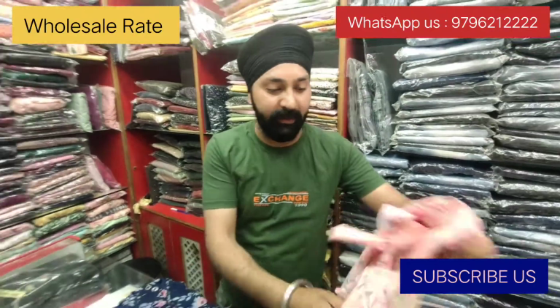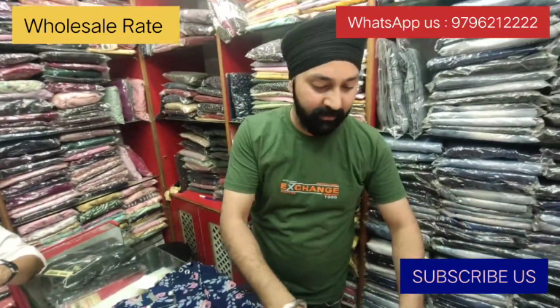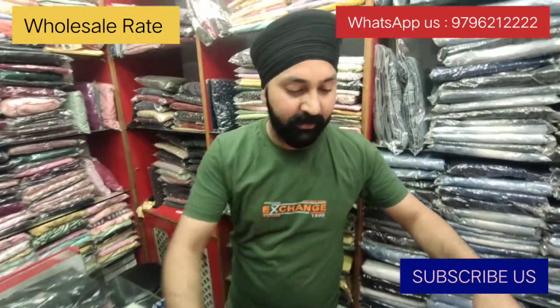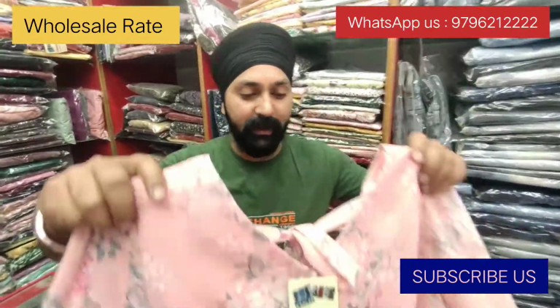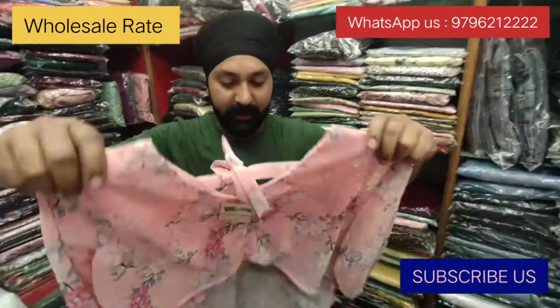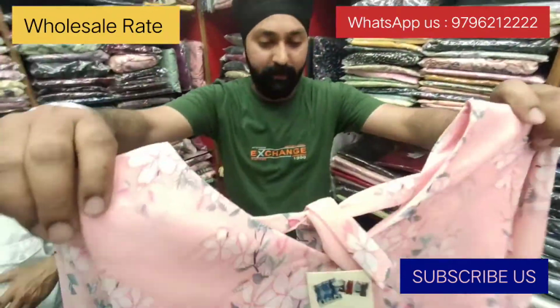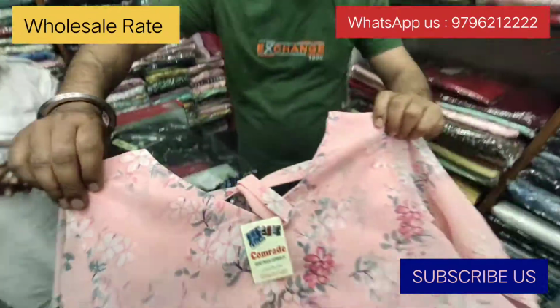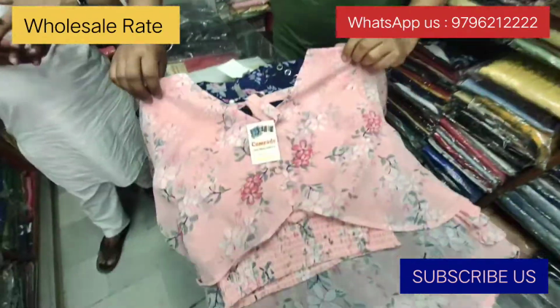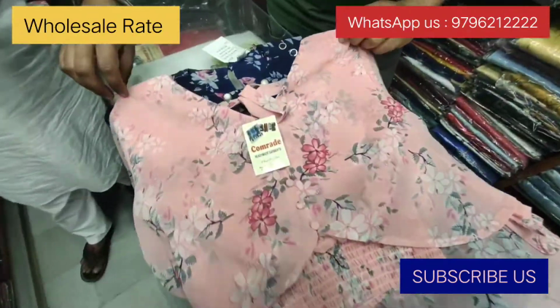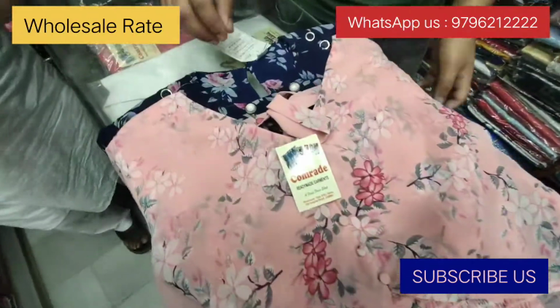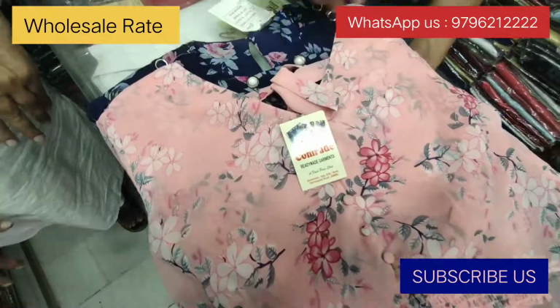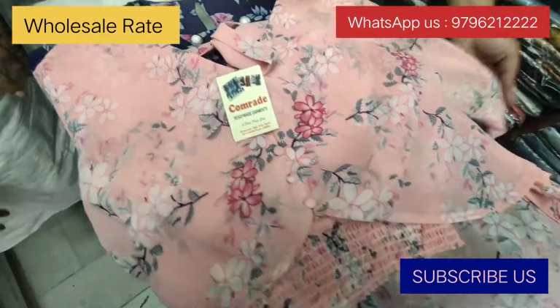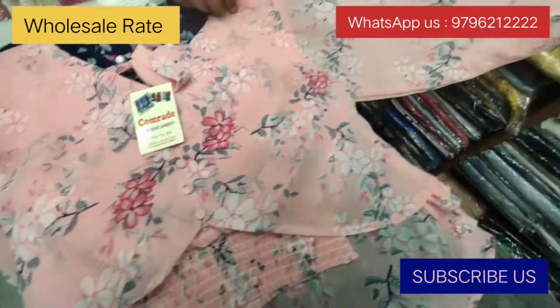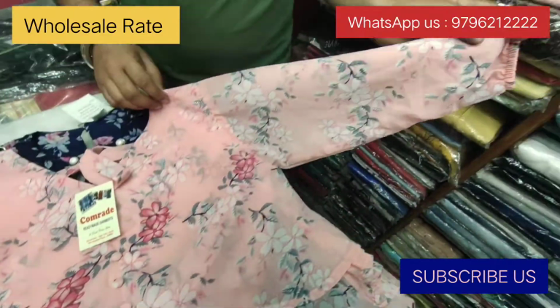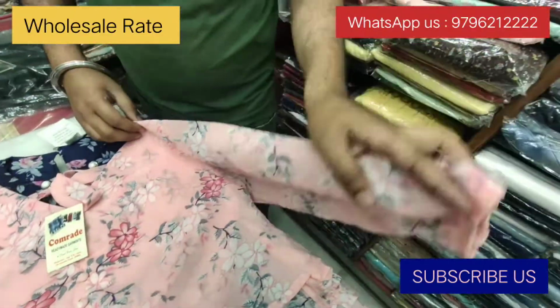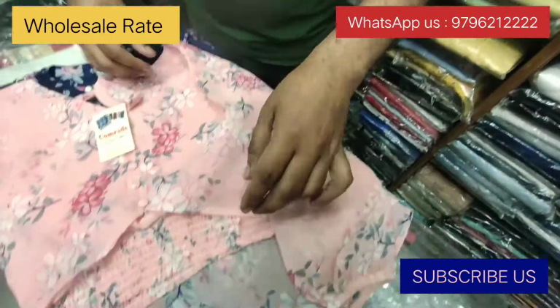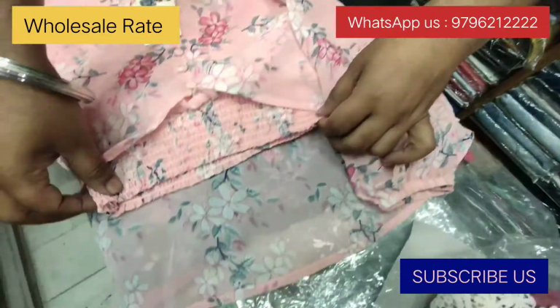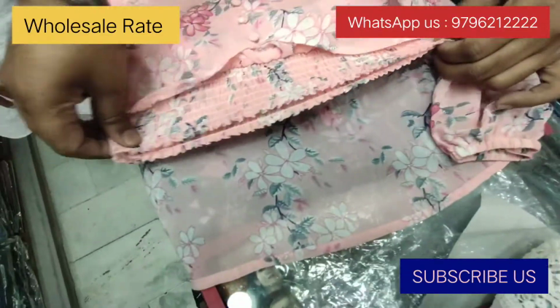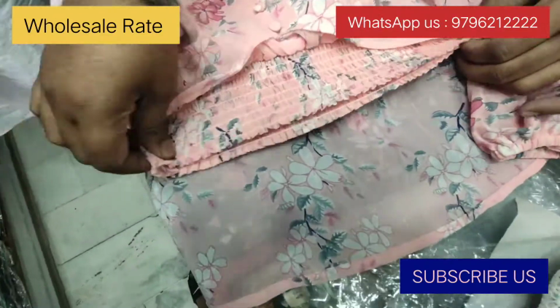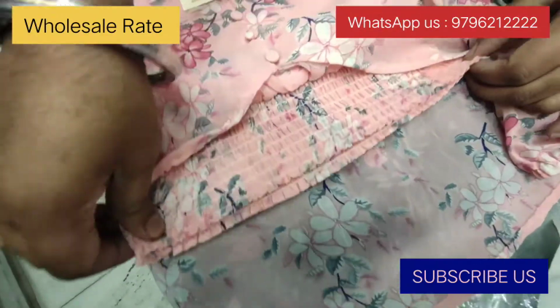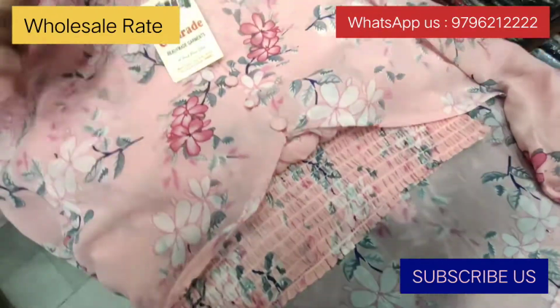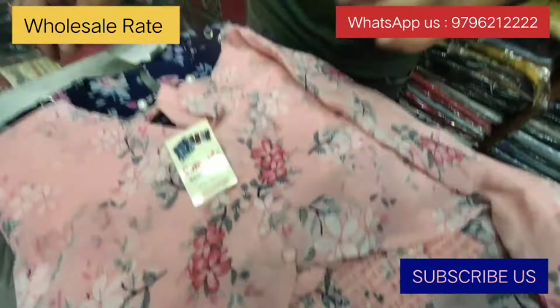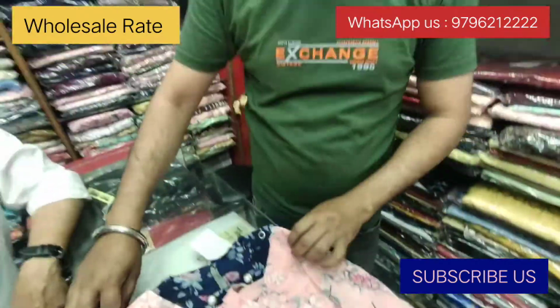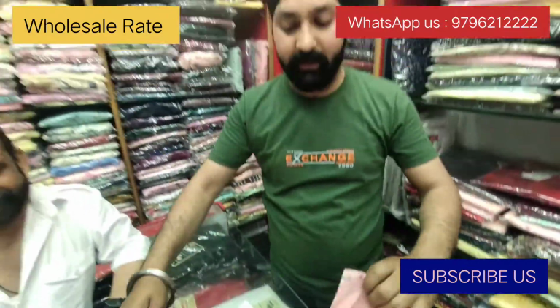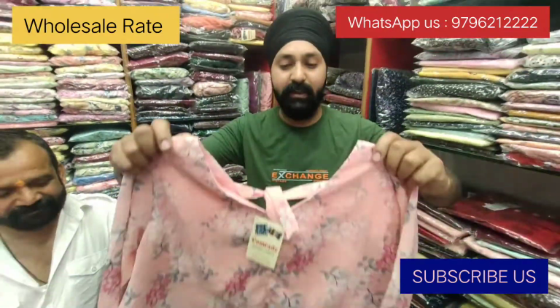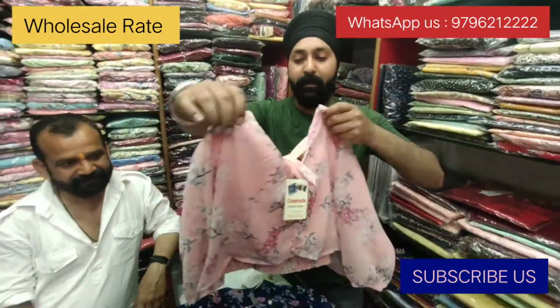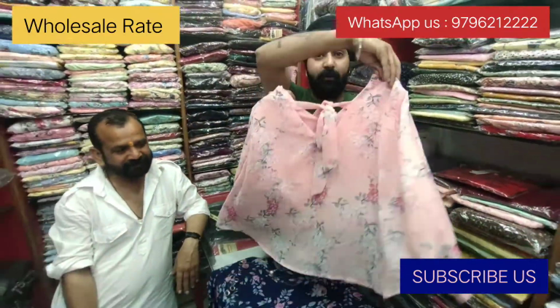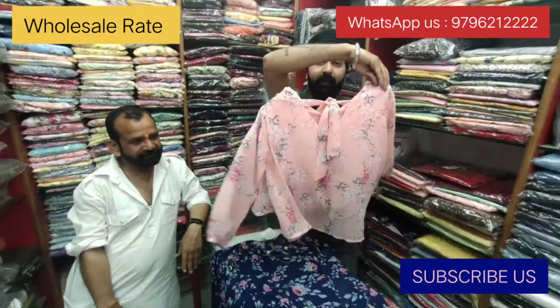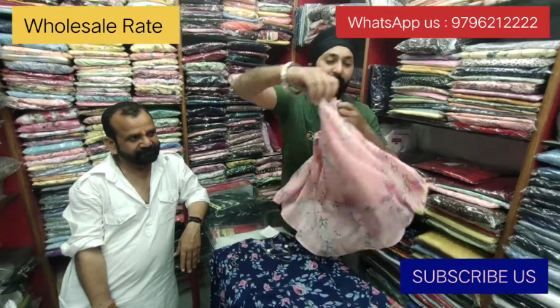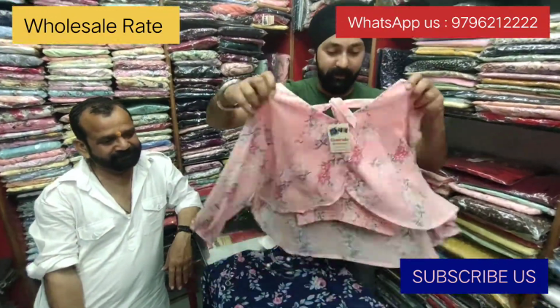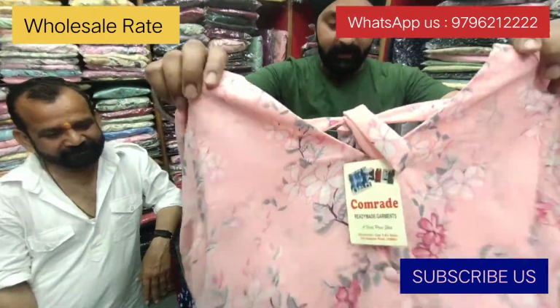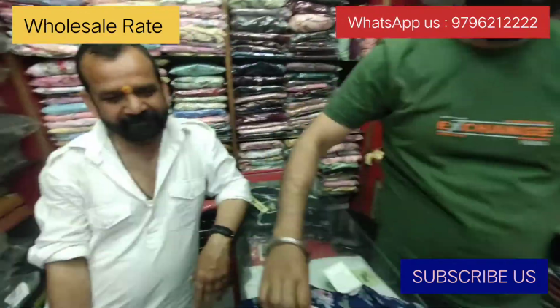Look at this — it's a peach color crop top. It's a flower print, a very nice design. It's a V-shape. It's a very nice piece.